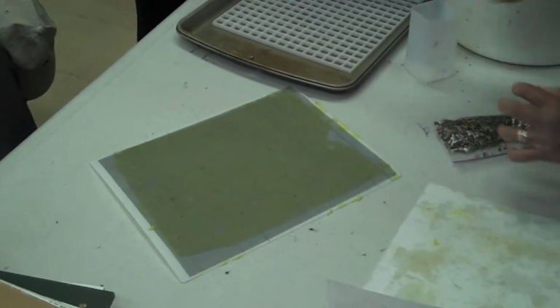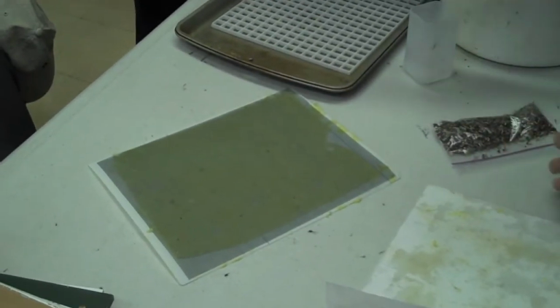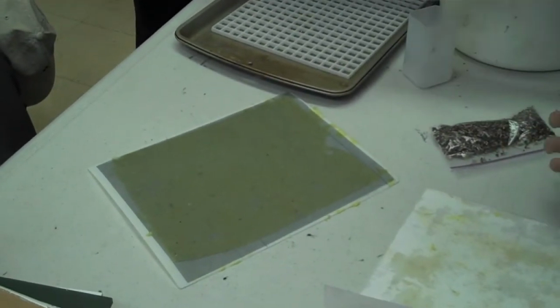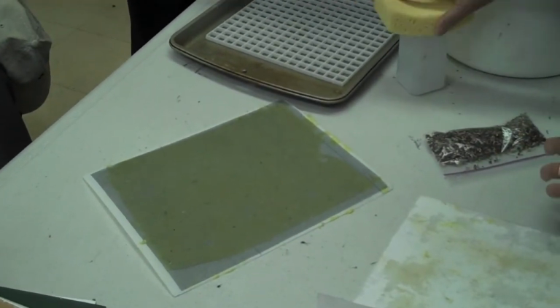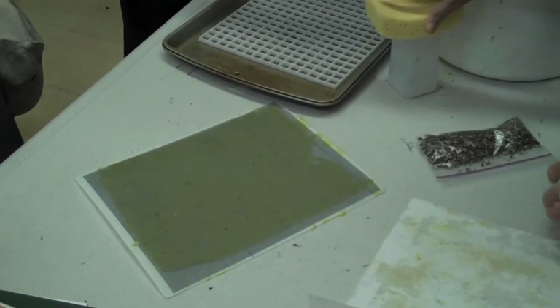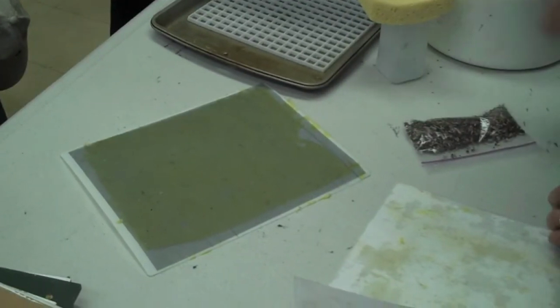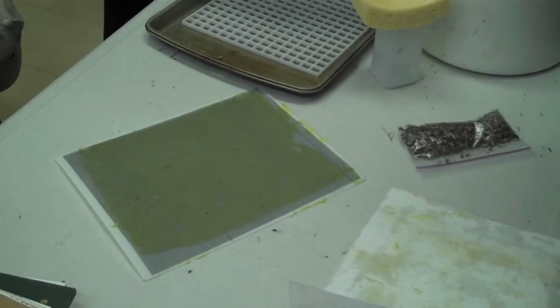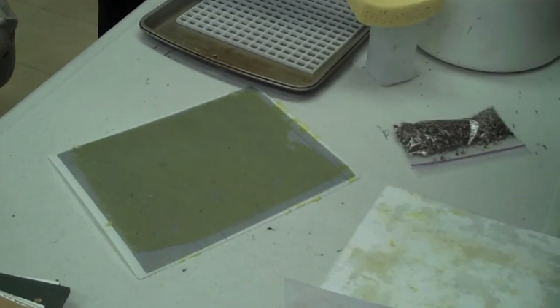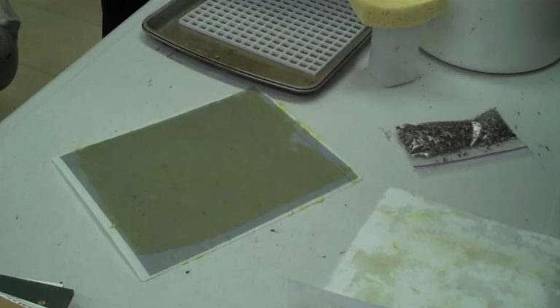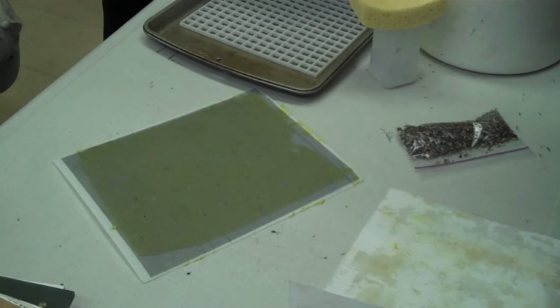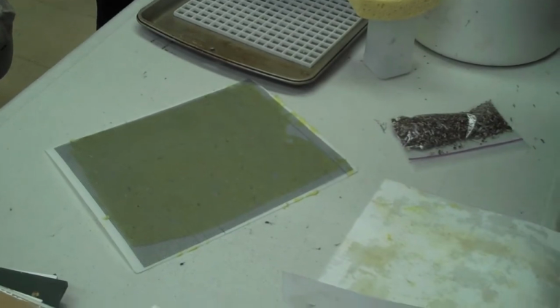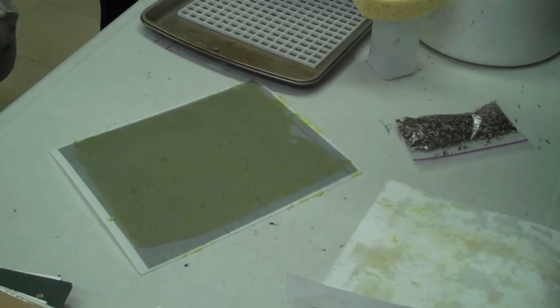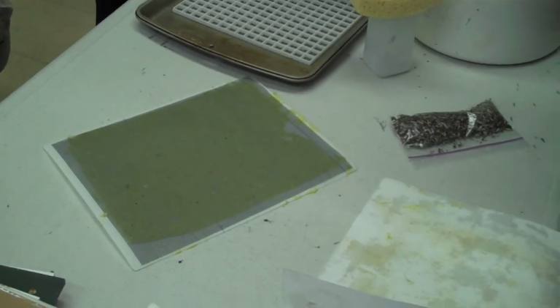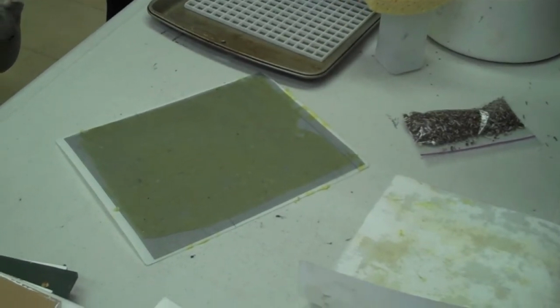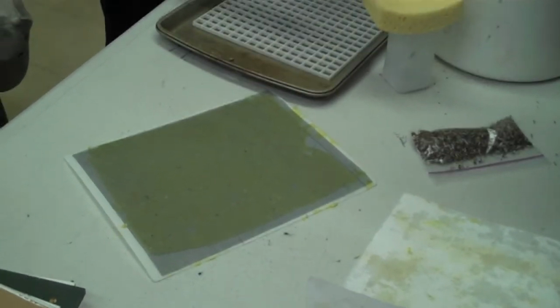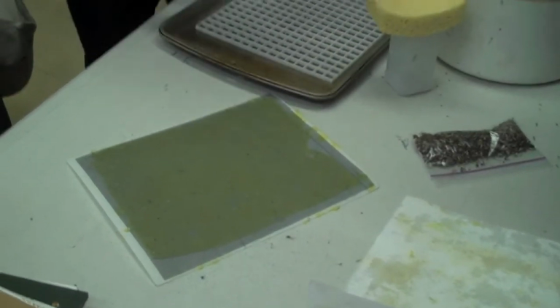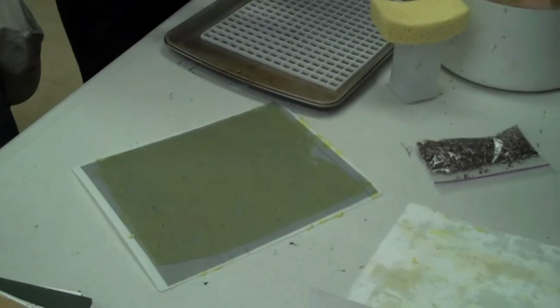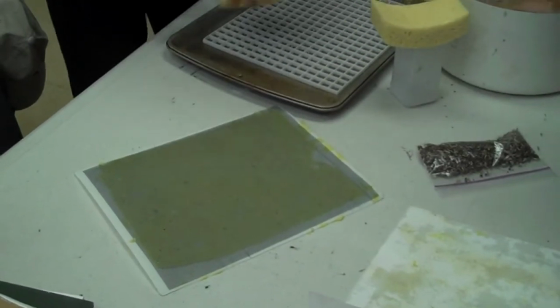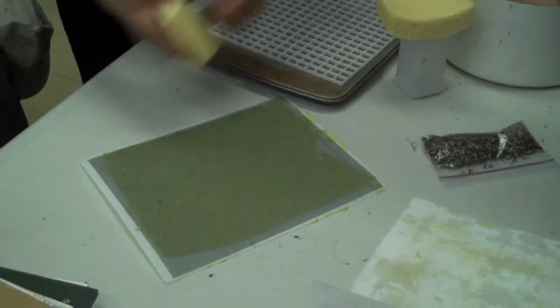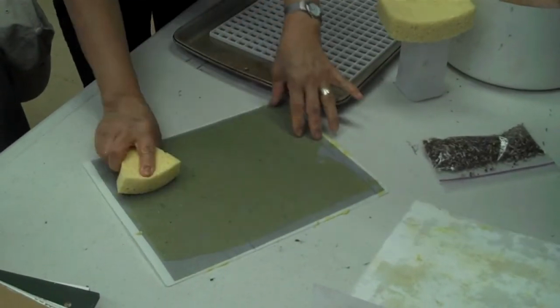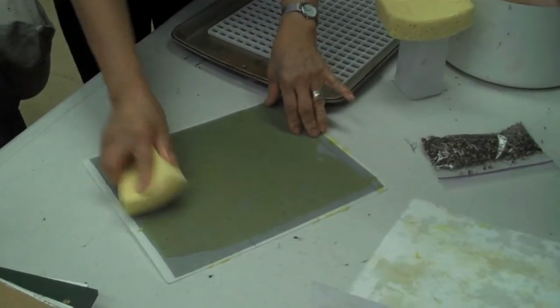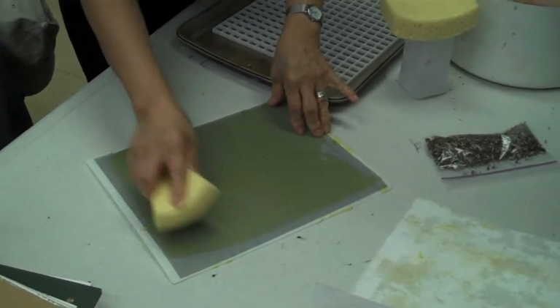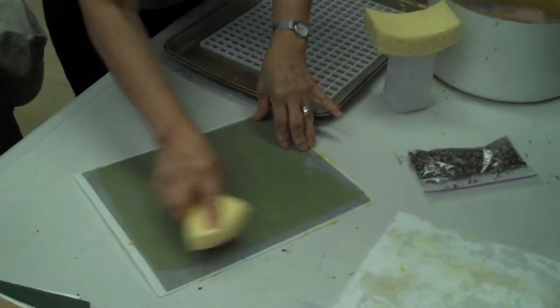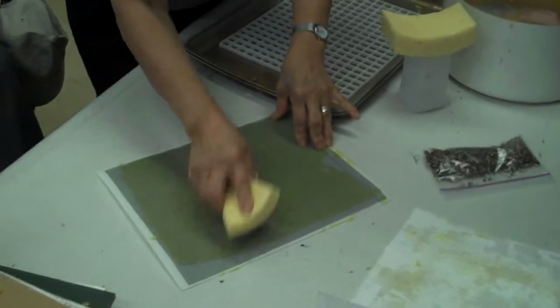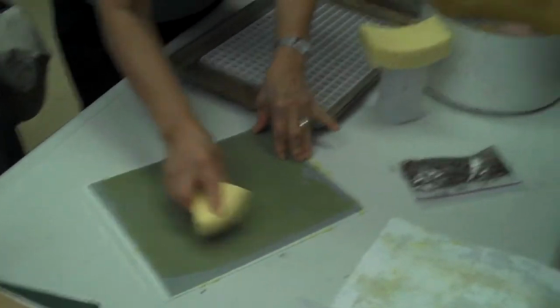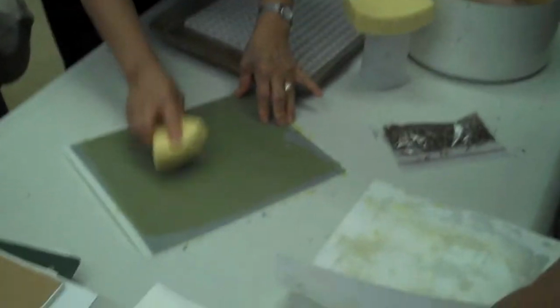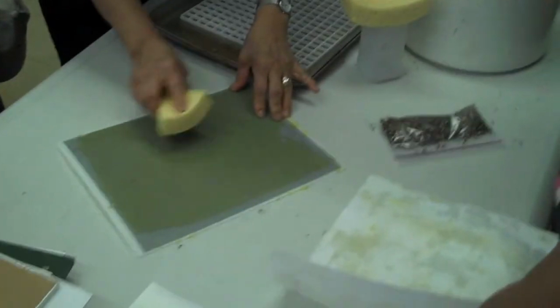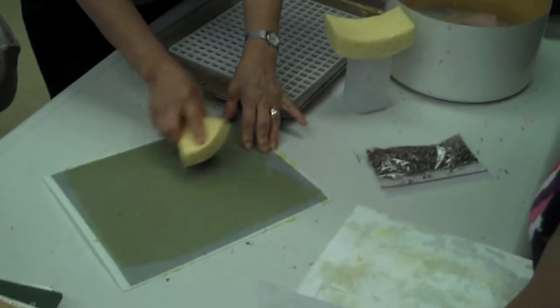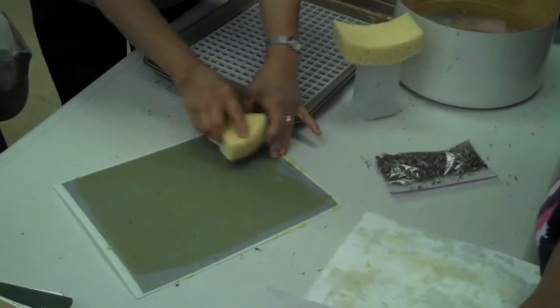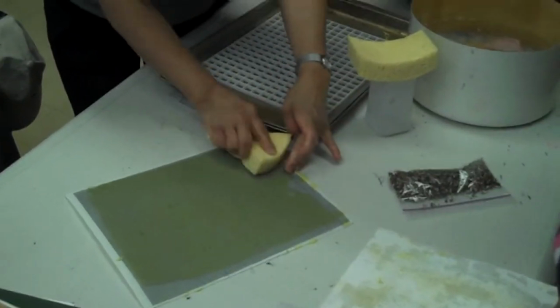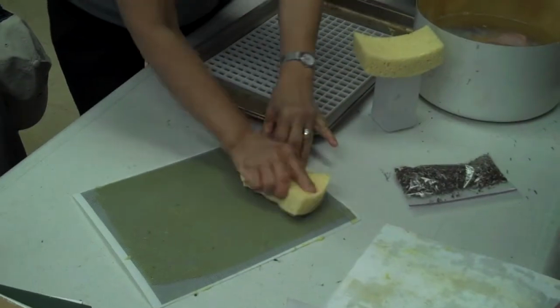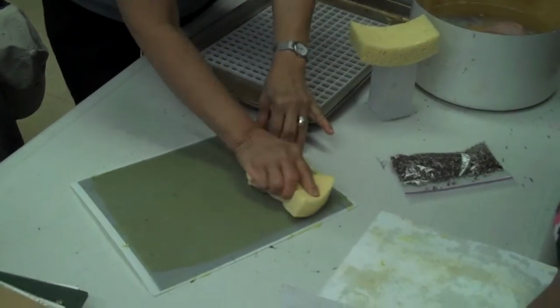Okay. We learn by our own mistakes. Yeah, that's the whole fun of doing things — you learn by doing. I cannot do anything by just looking; I have to do it. Yes, you have to do it yourself.